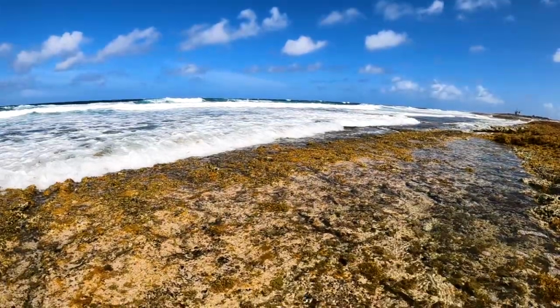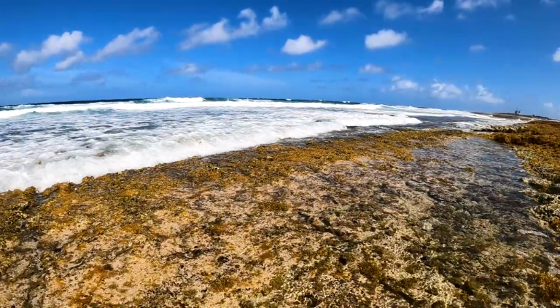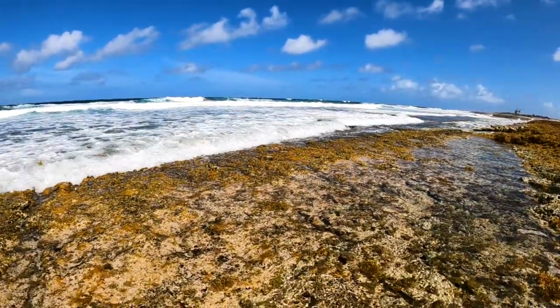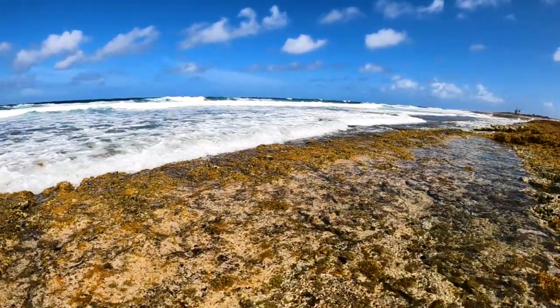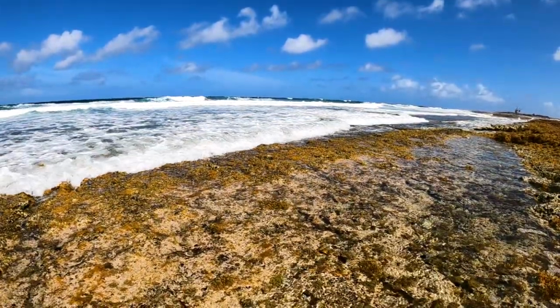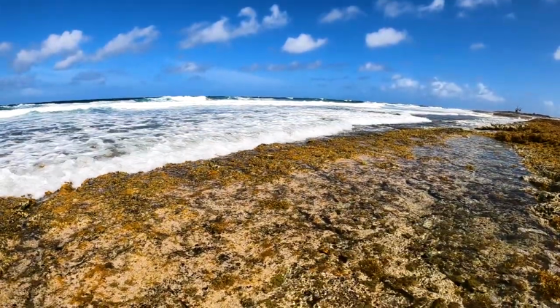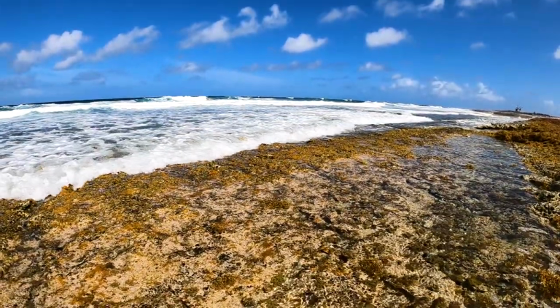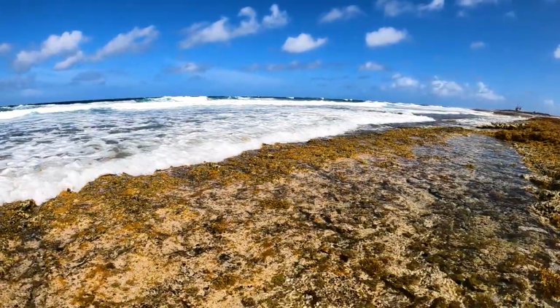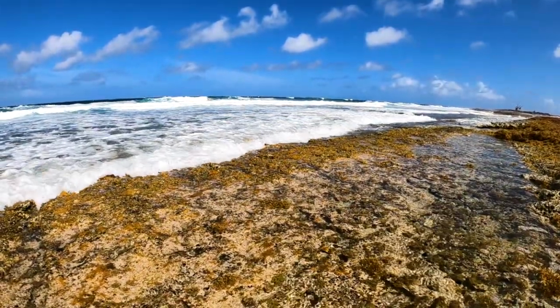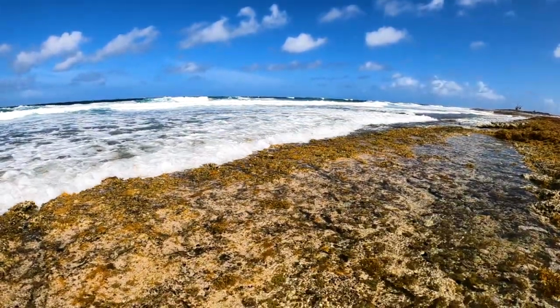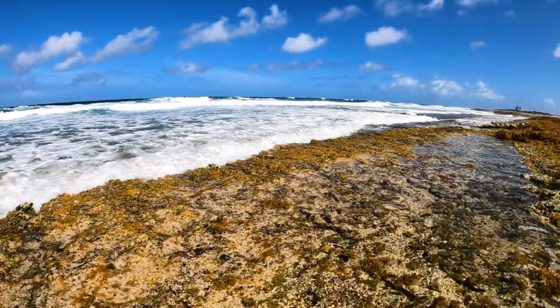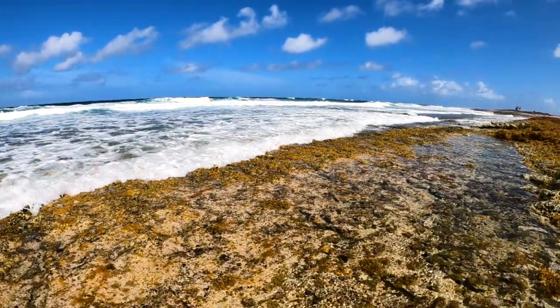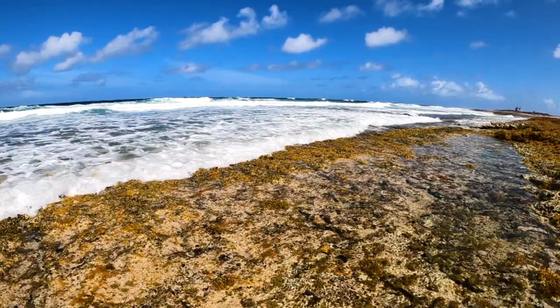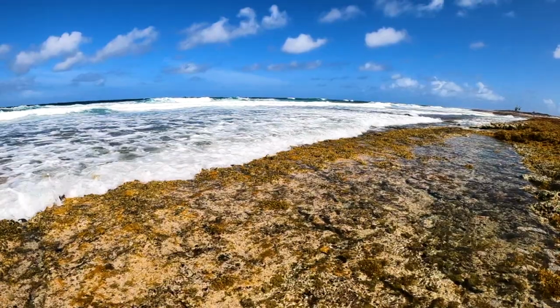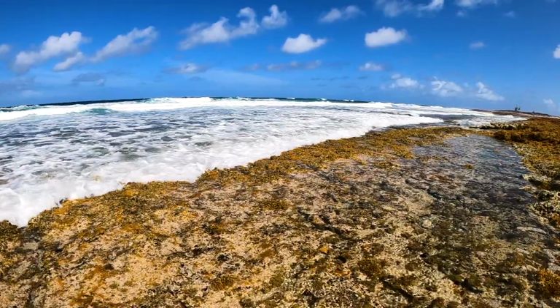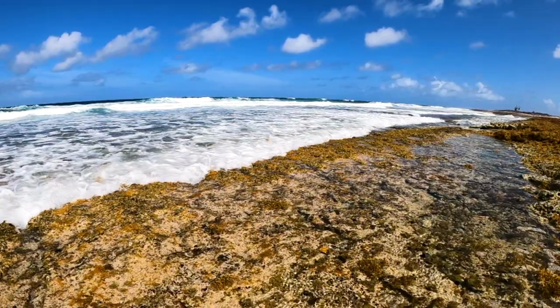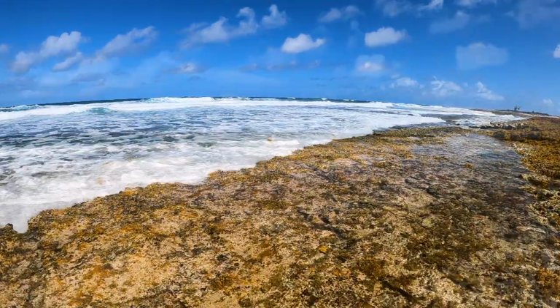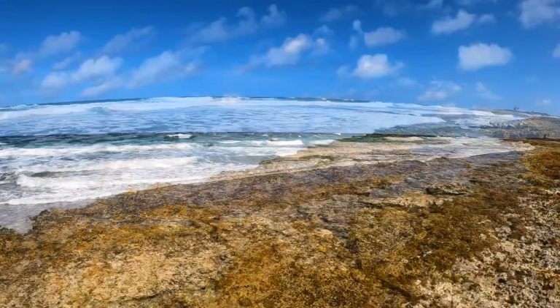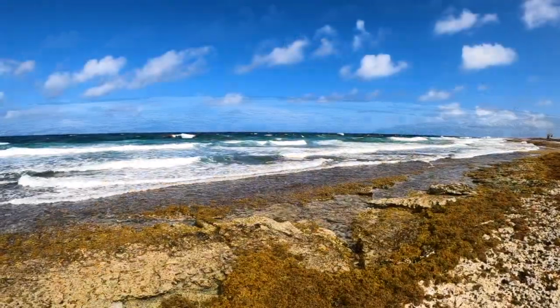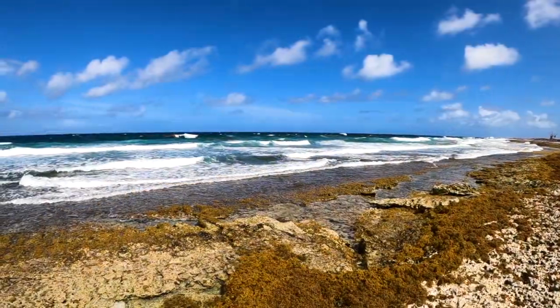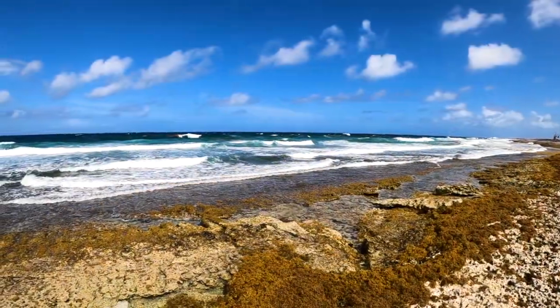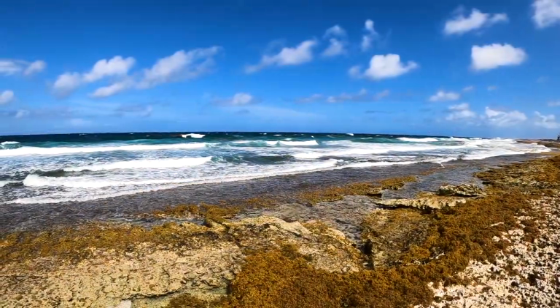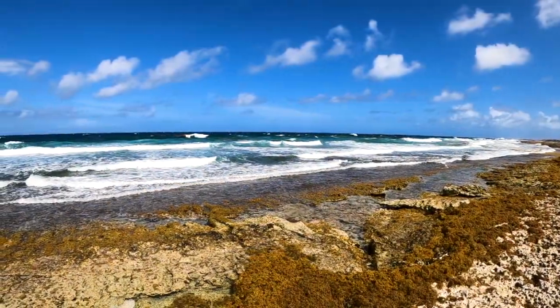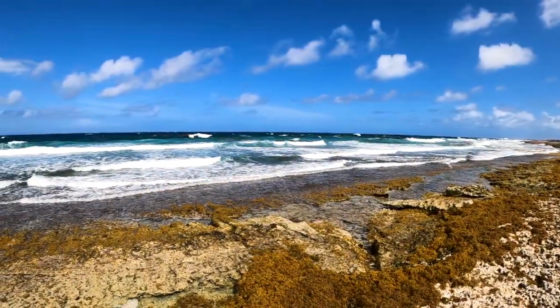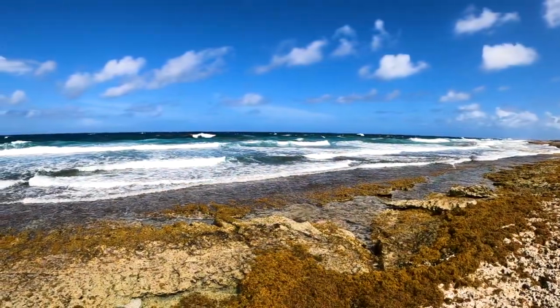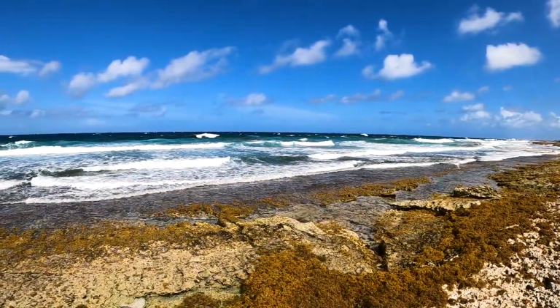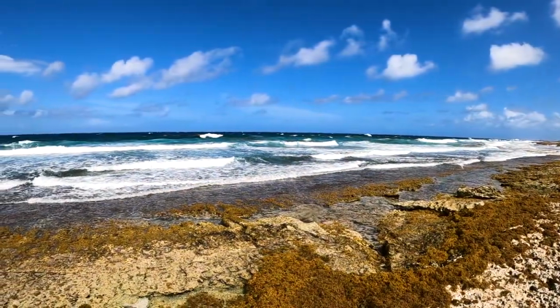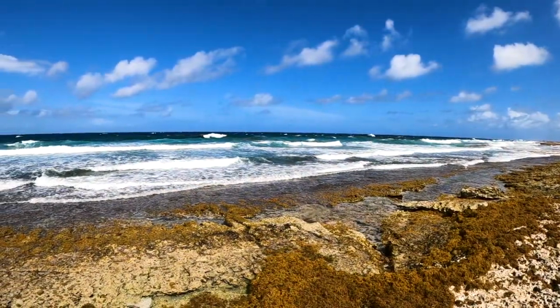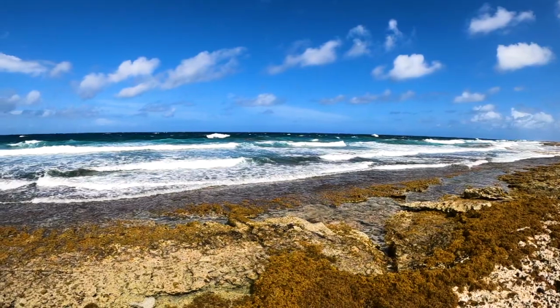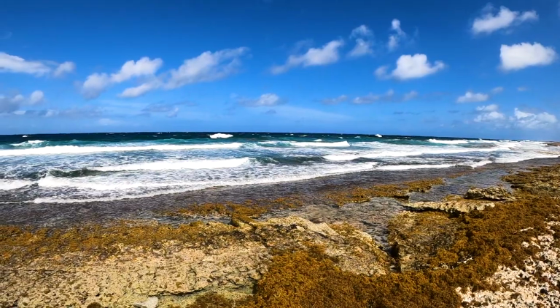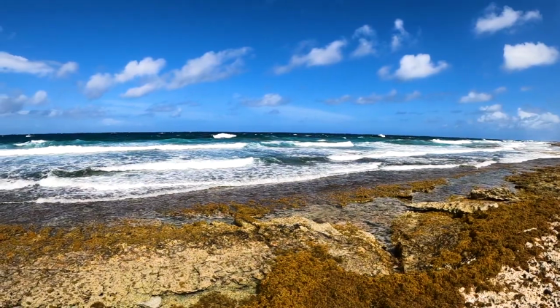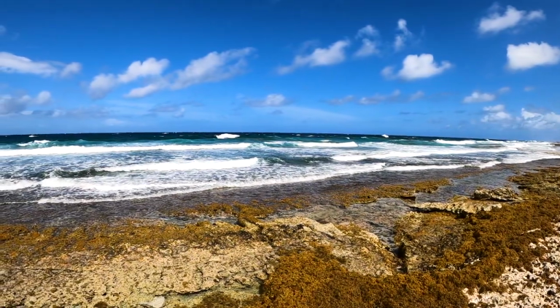The walkout can be treacherous. You have to make it out past the wave break zone without being thrown onto that treacherous bottom before you can get your fins on.